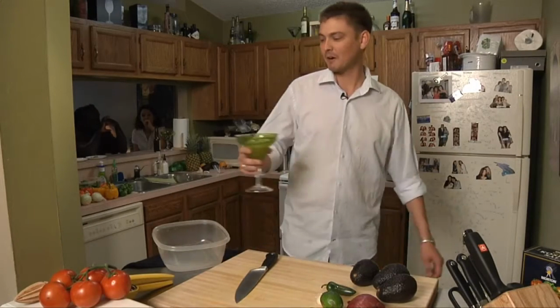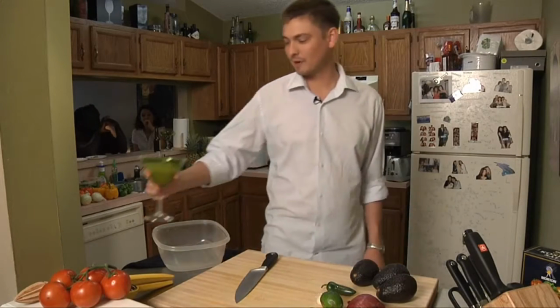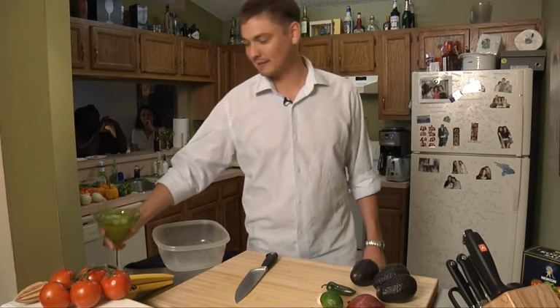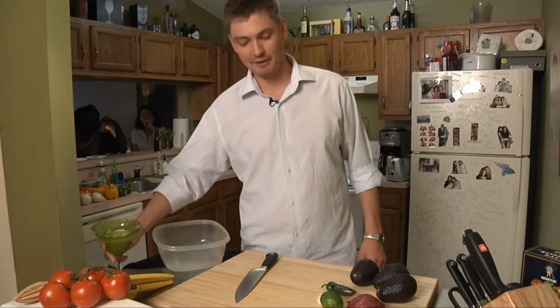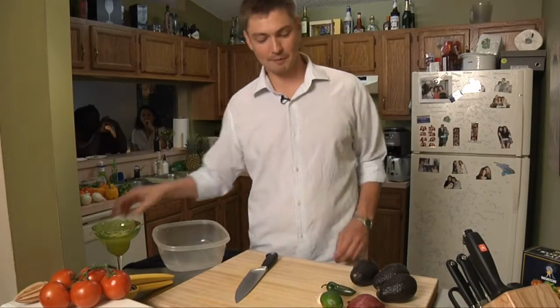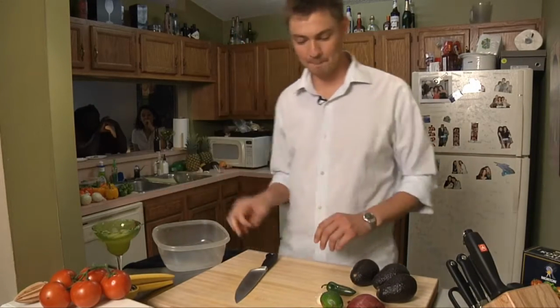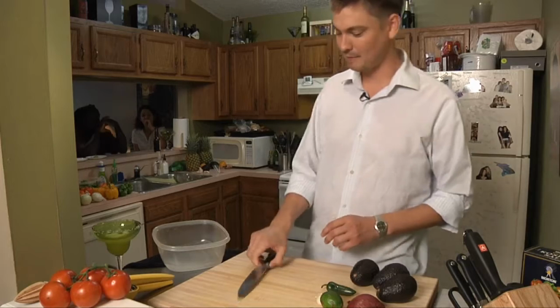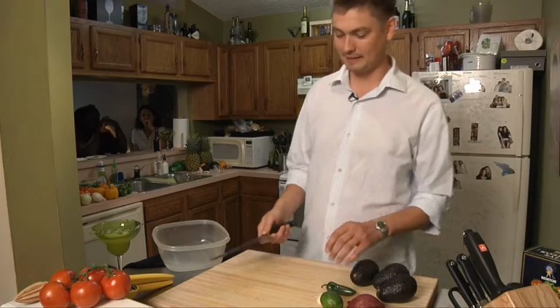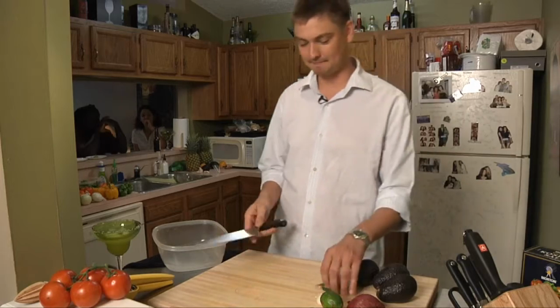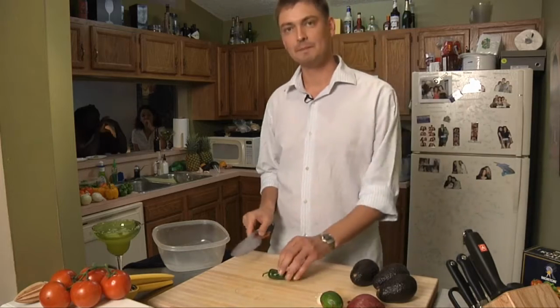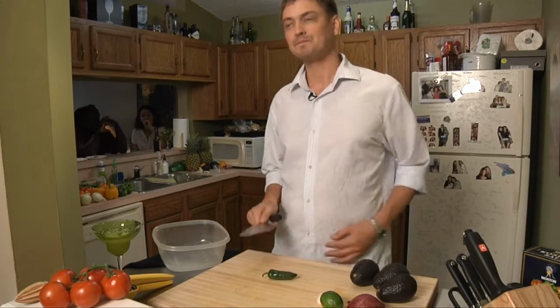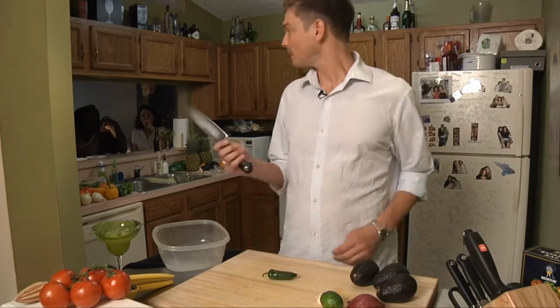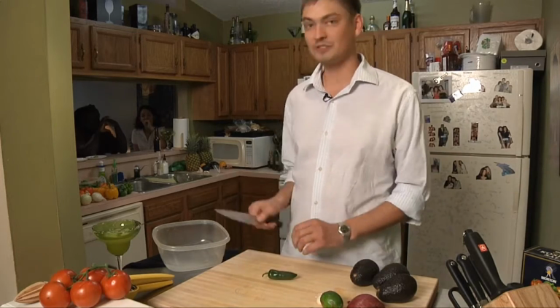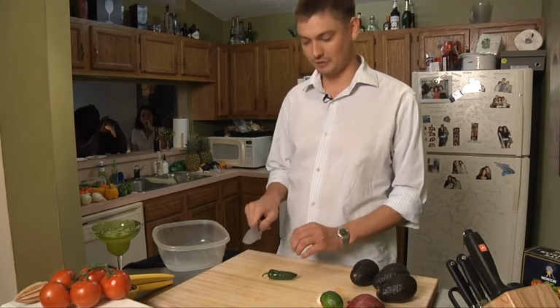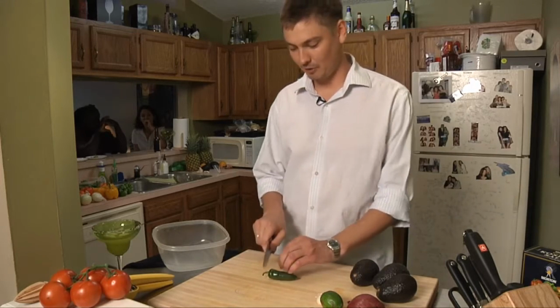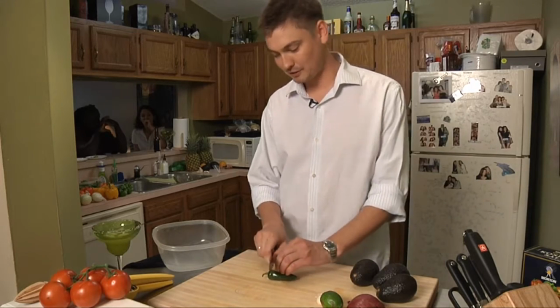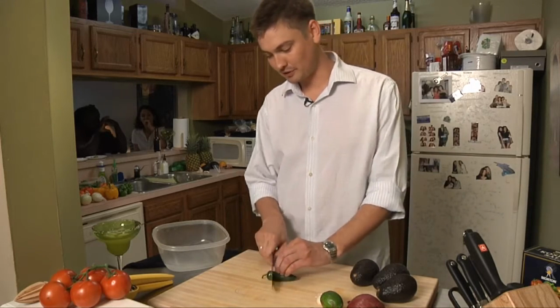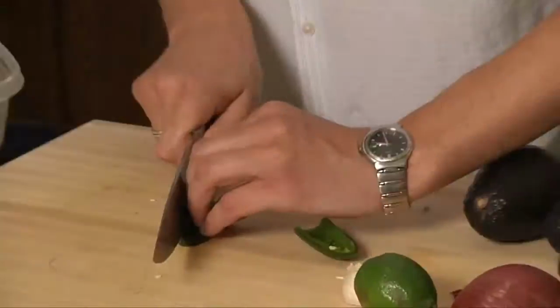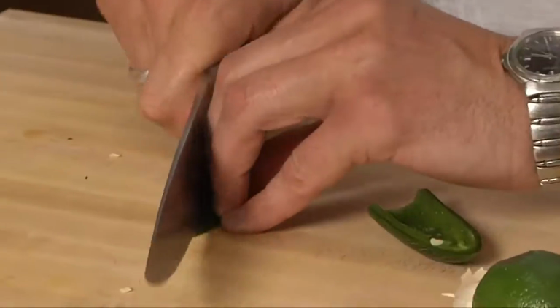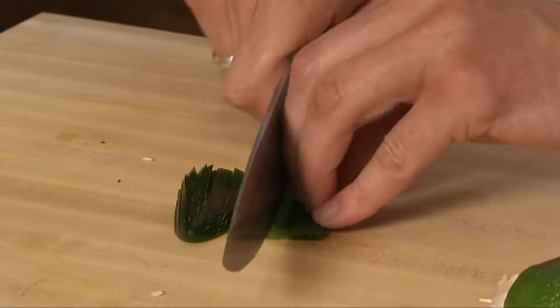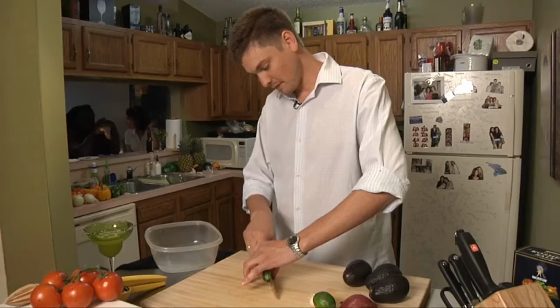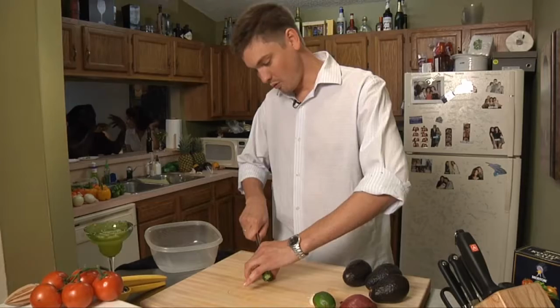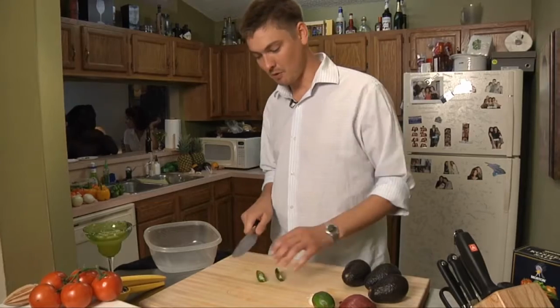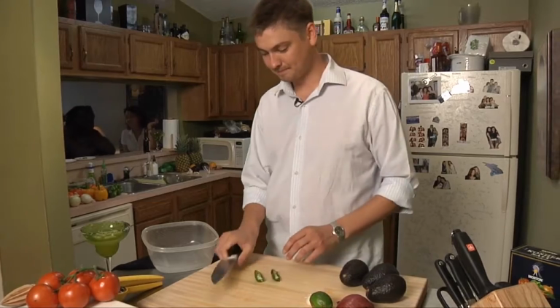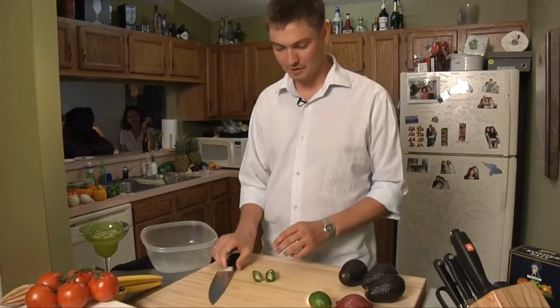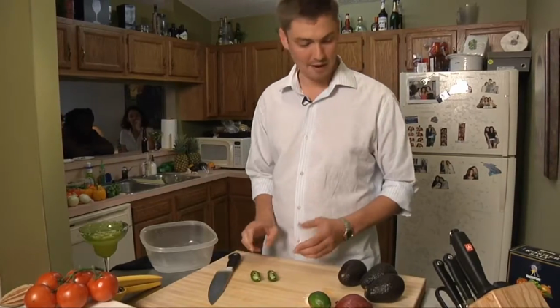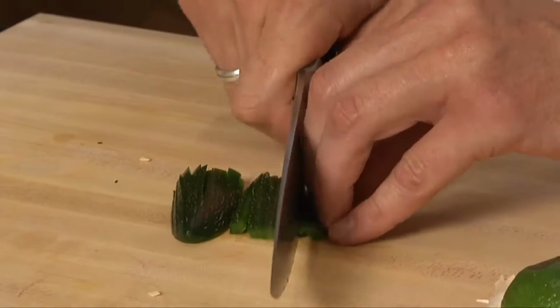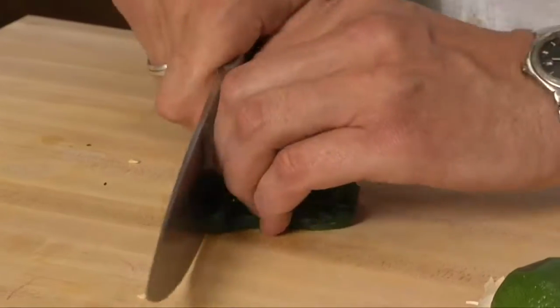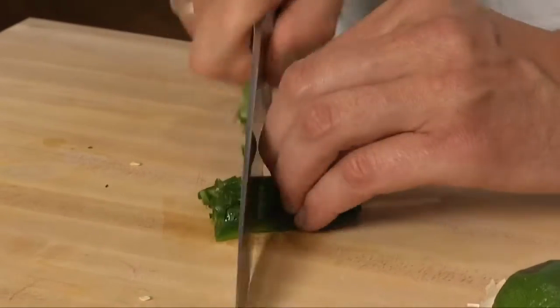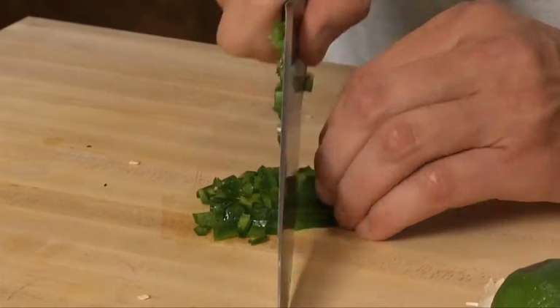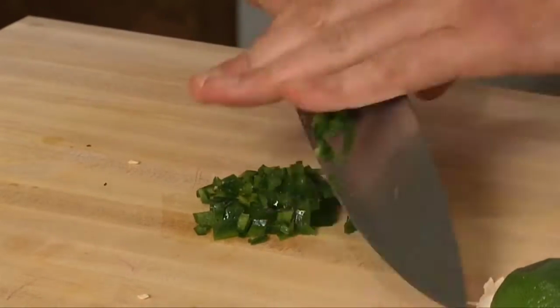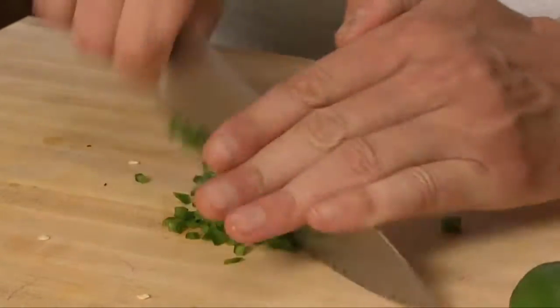All right, we got a party going — everybody is eating the salsa and drinking margaritas, so we're going to start on our guacamole now. The guacamole, you might not think about it, but it does have a little spice in it.